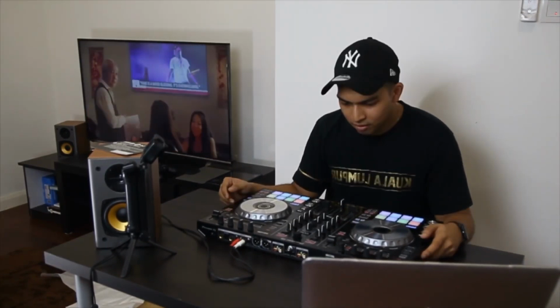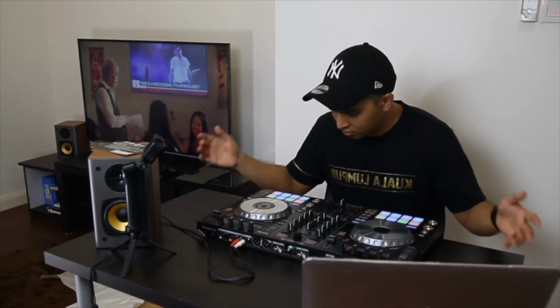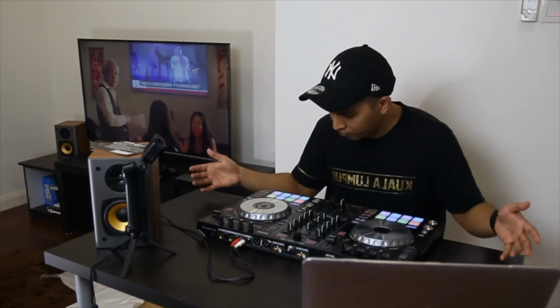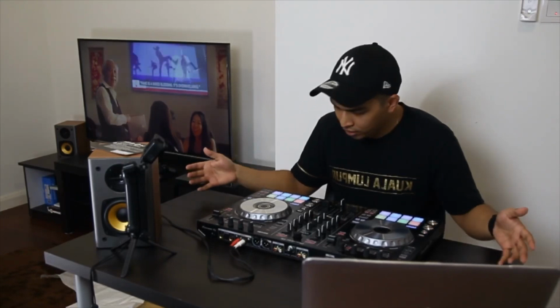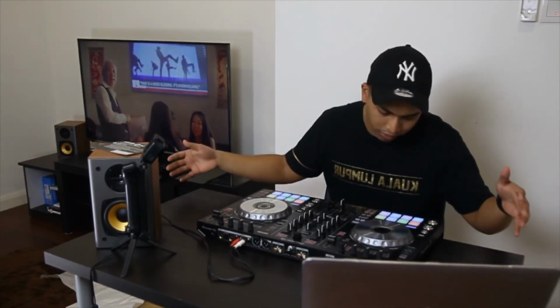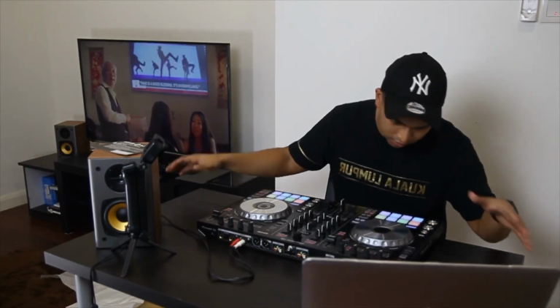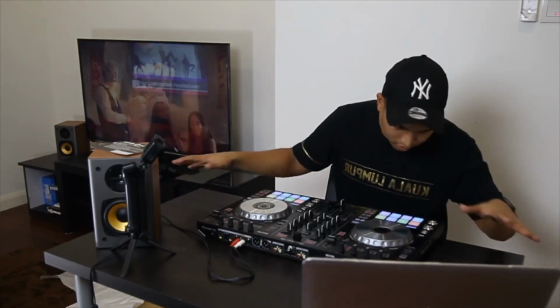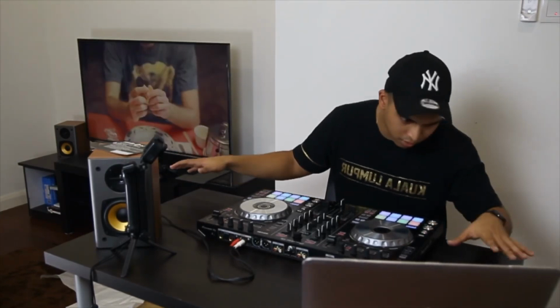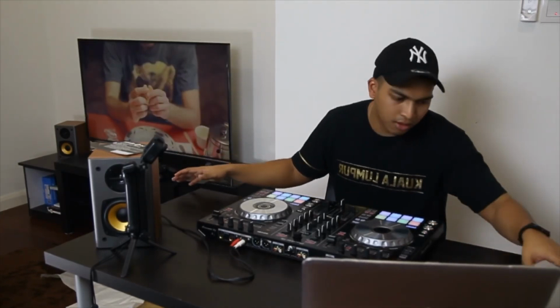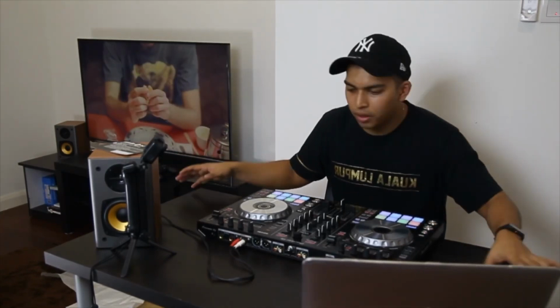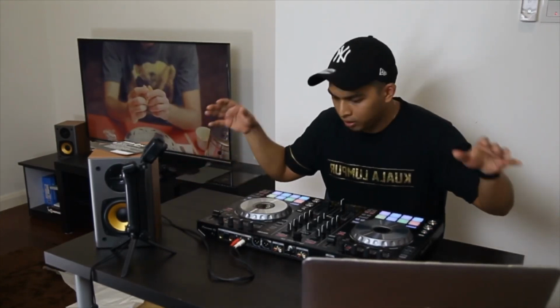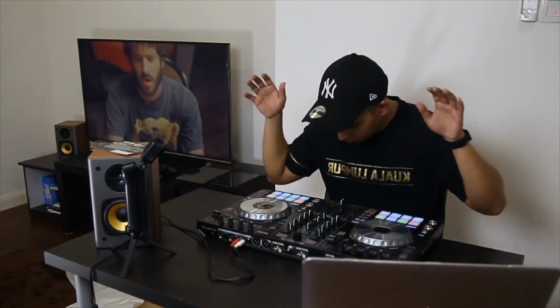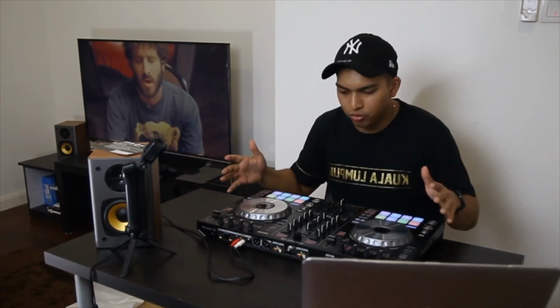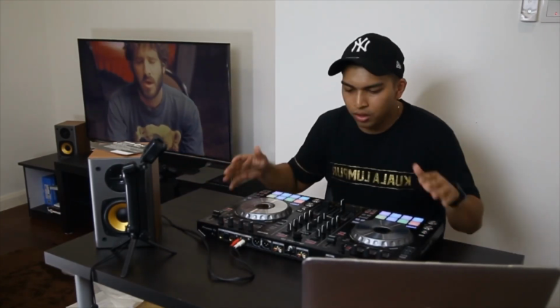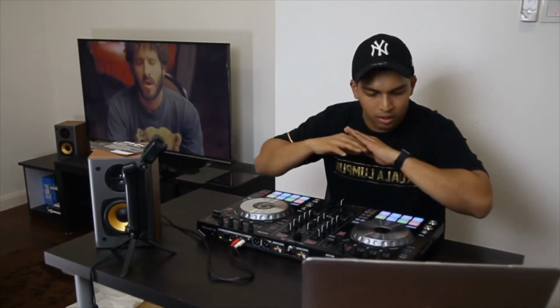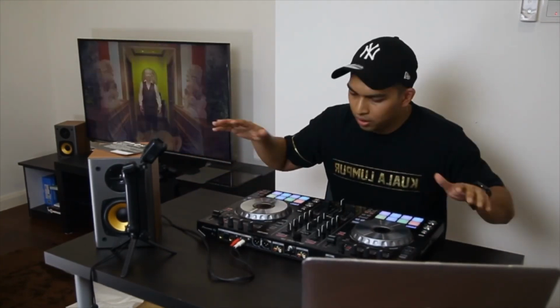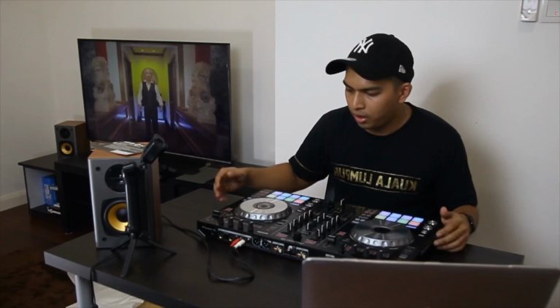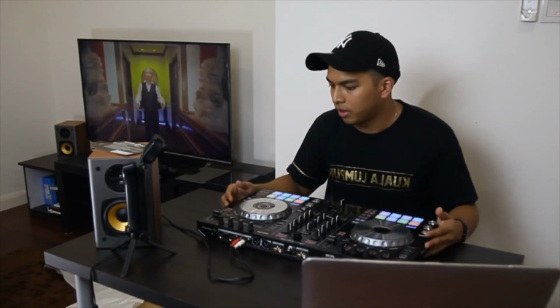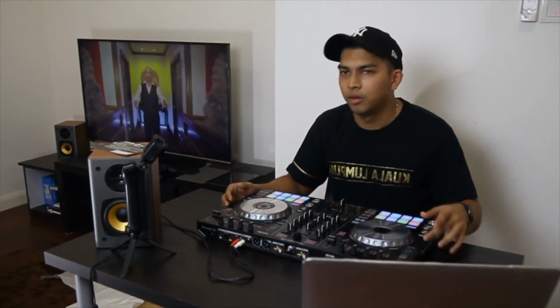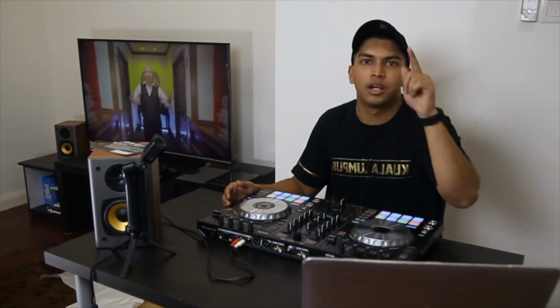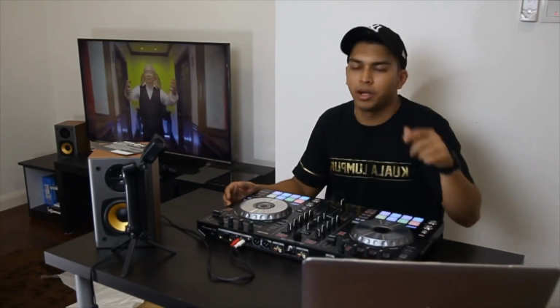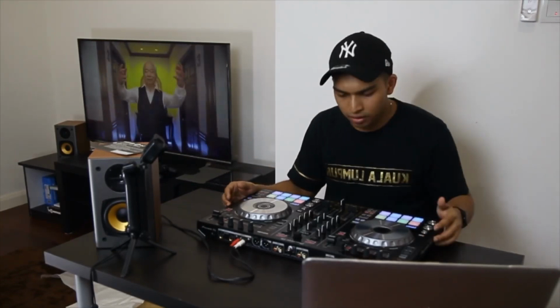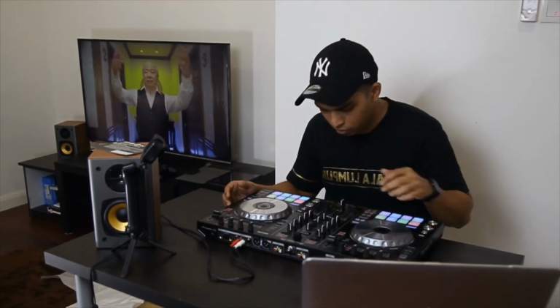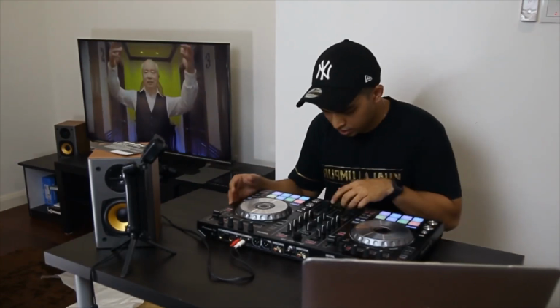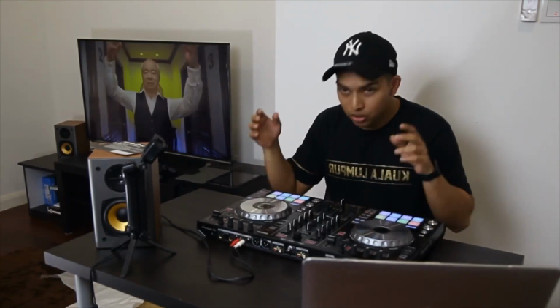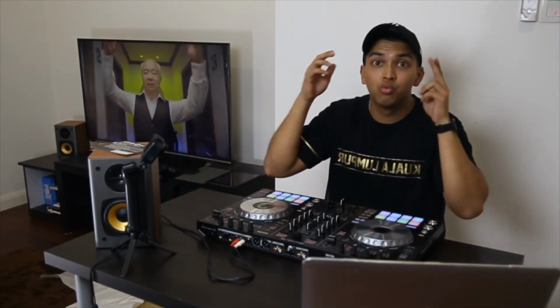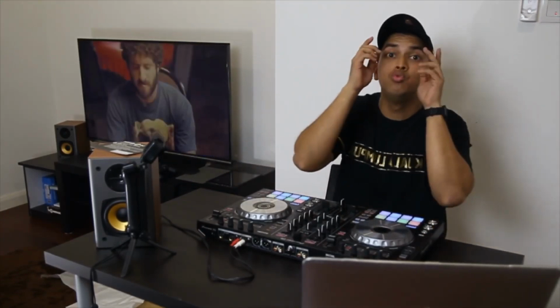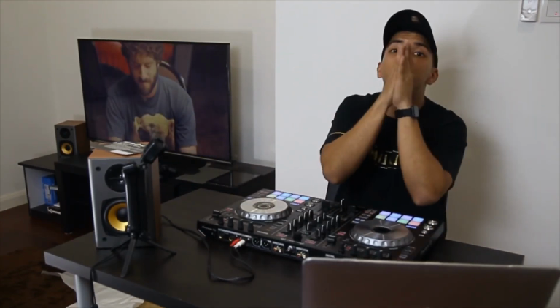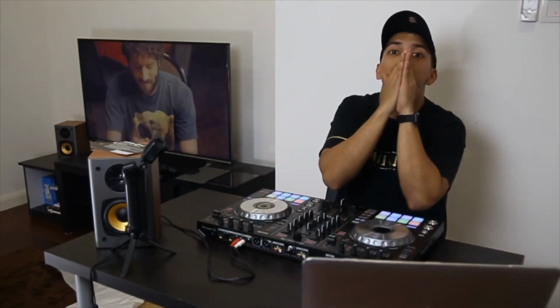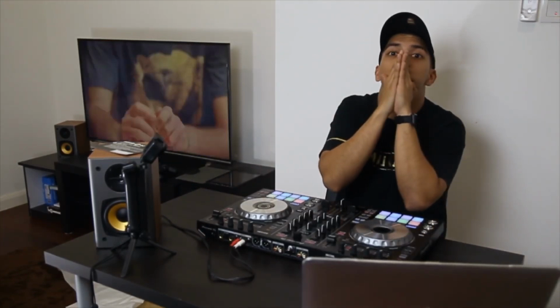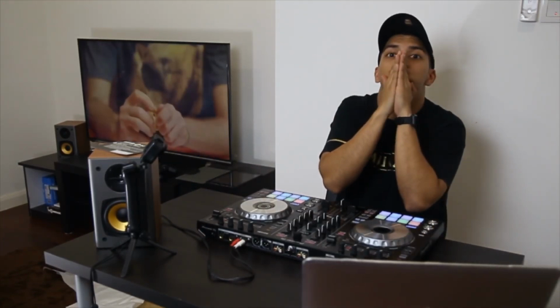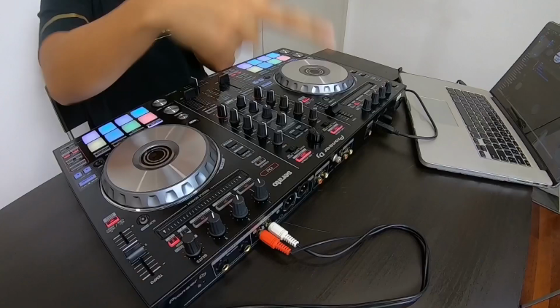It's not the same feeling as turntables, but for control — 10 out of 10. Big shoutout to Pioneer. Thank you very much guys, see you soon. Peace.